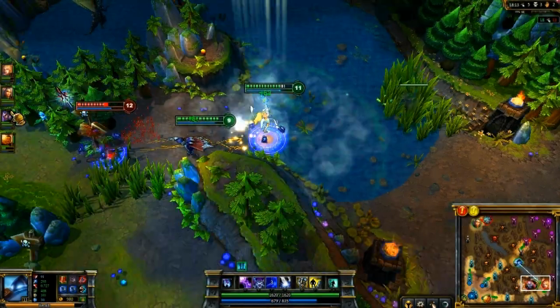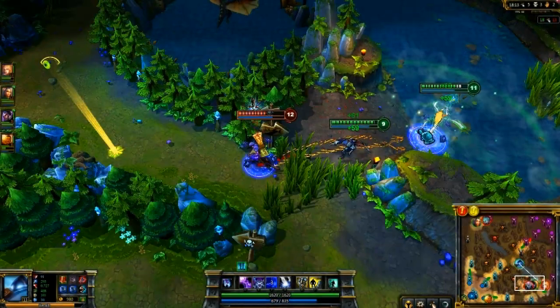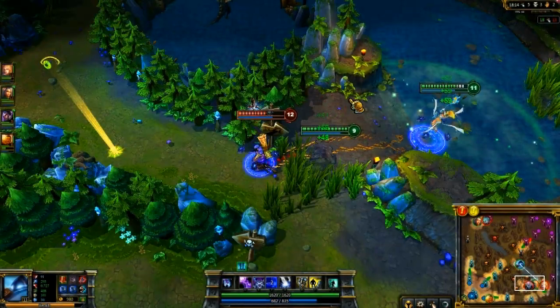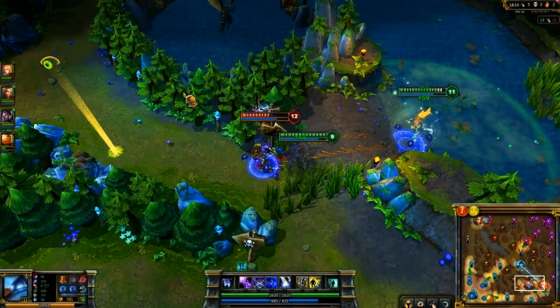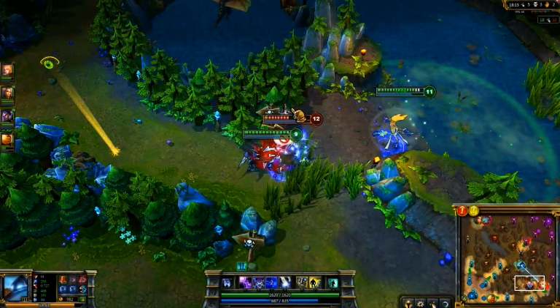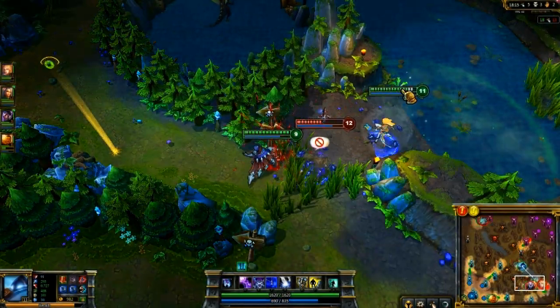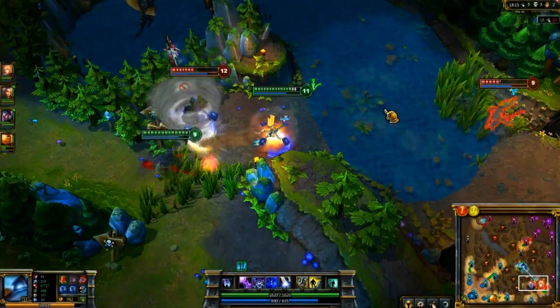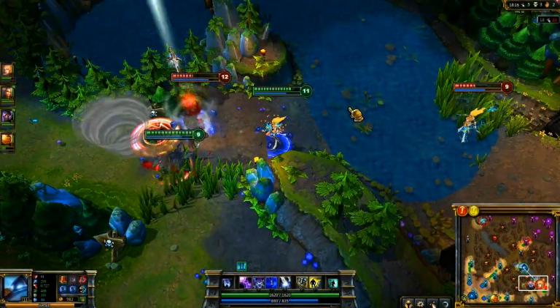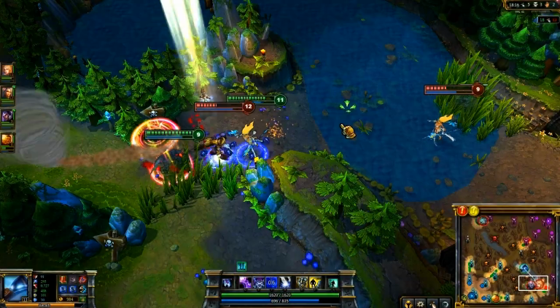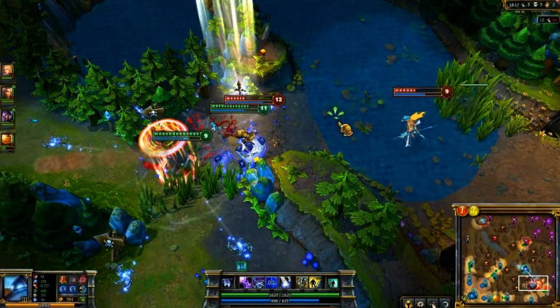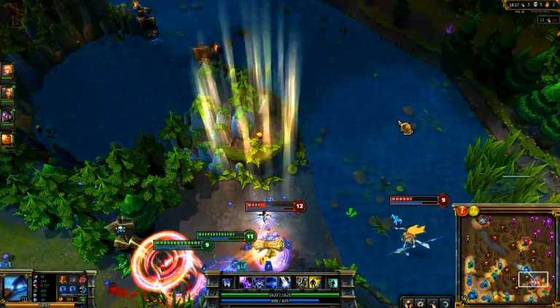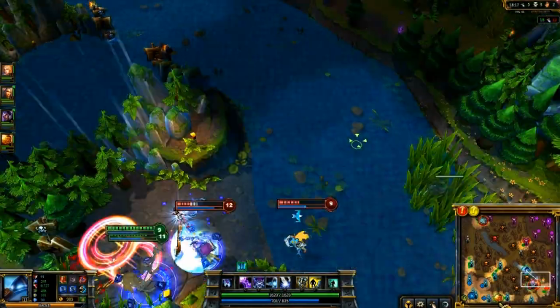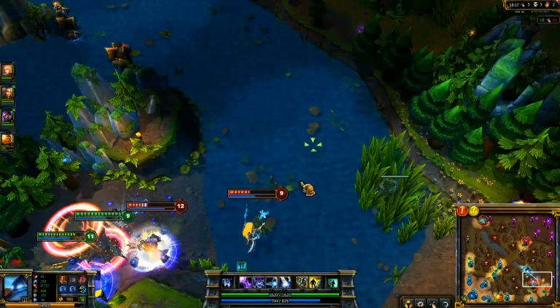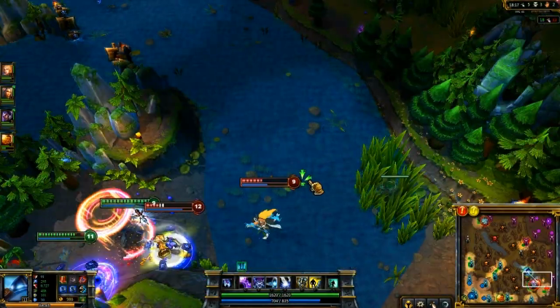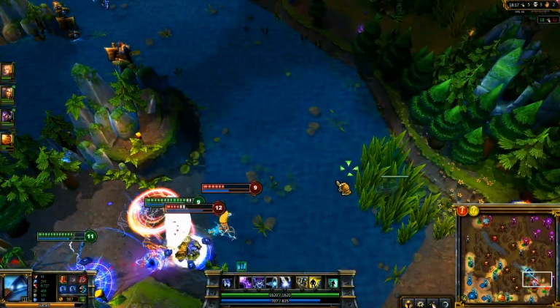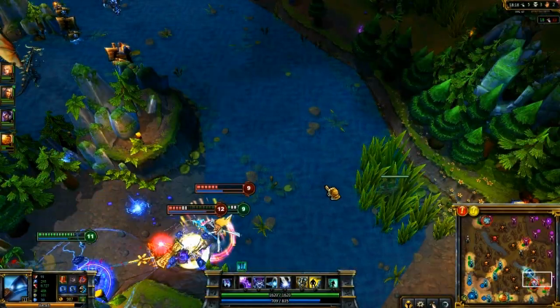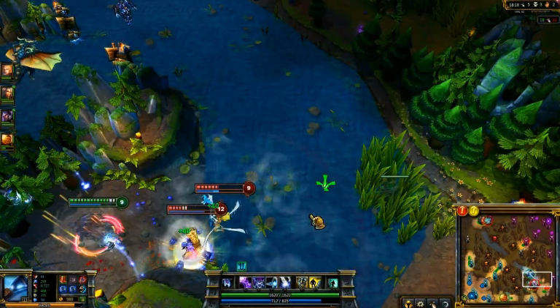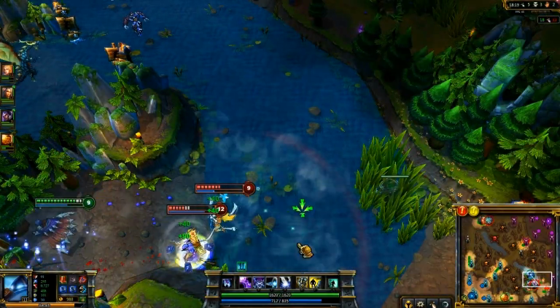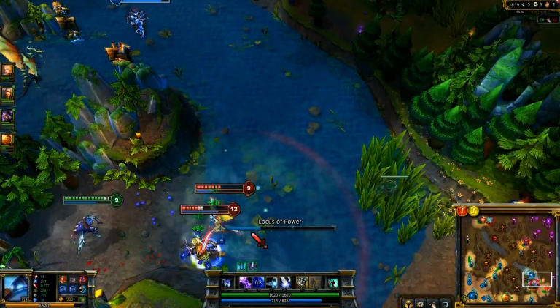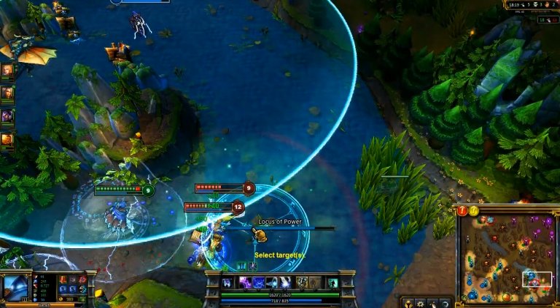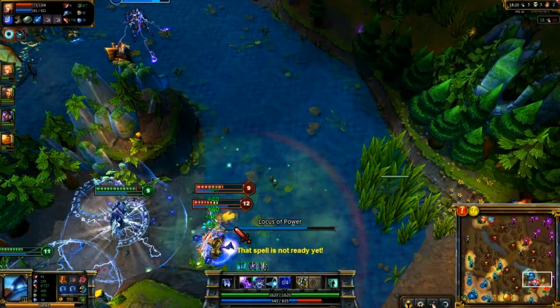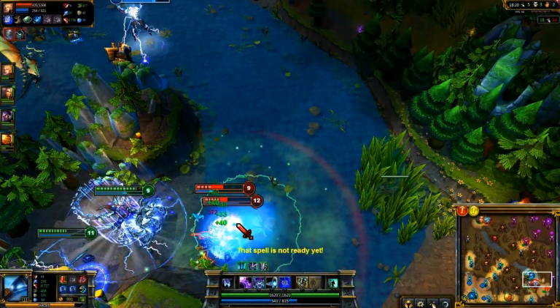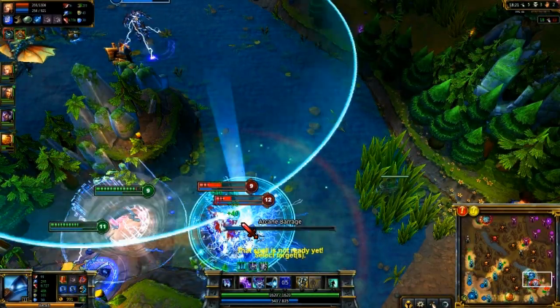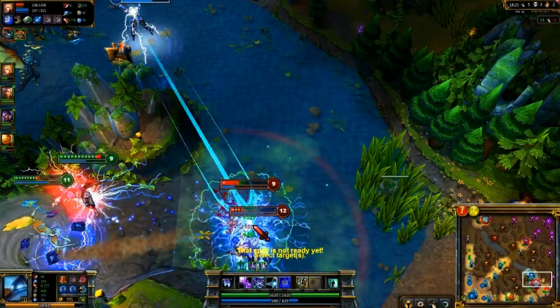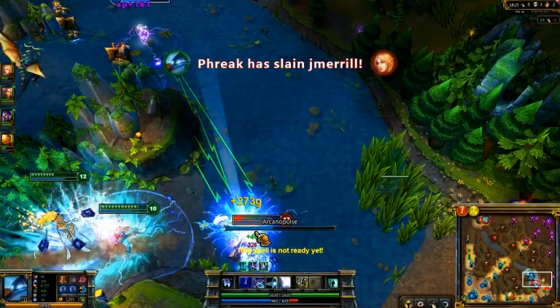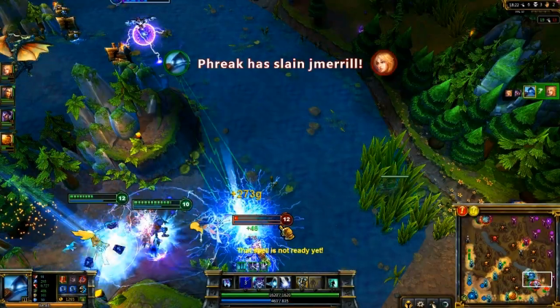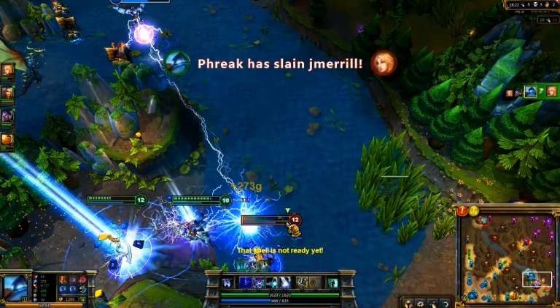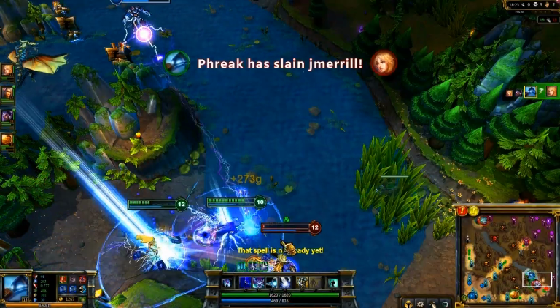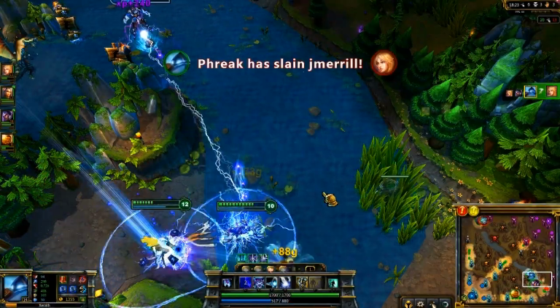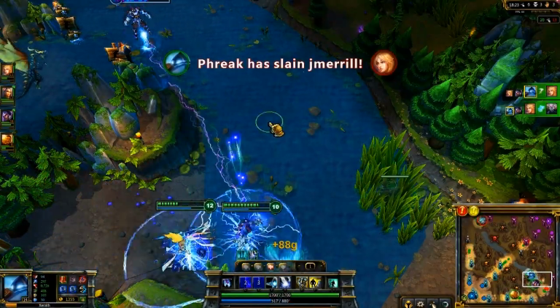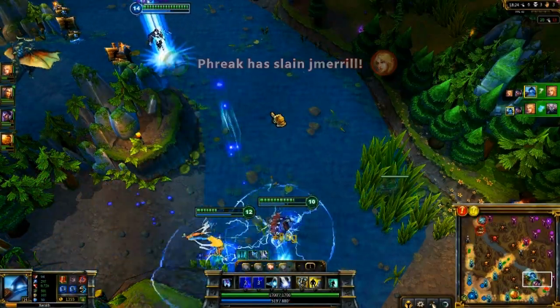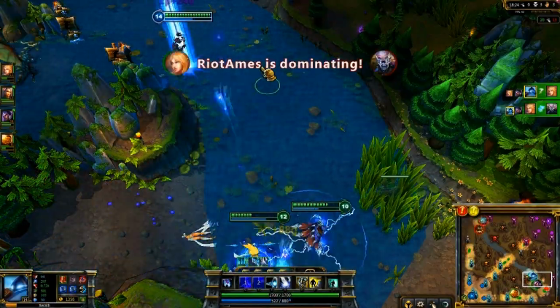Ganking is also really powerful on Xerath. I spot a skirmish at the bottom river and activate Locus of Power once I notice Janna channeling Monsoon. Two shots of Arcane Barrage kill her and give an easy kill on Ryze for my teammates.